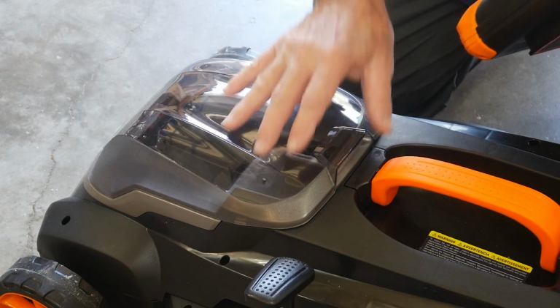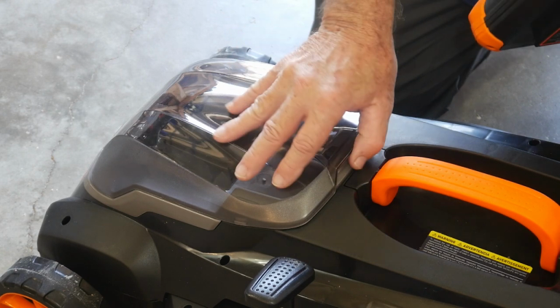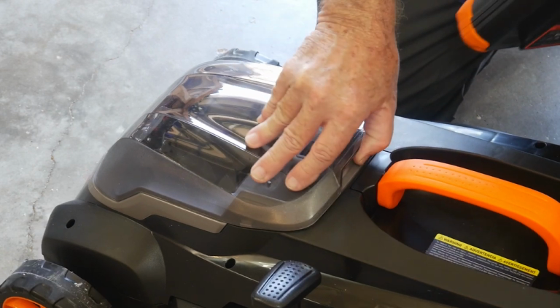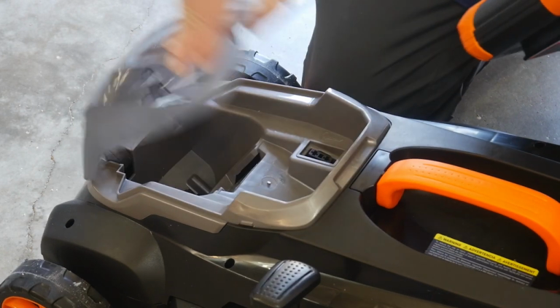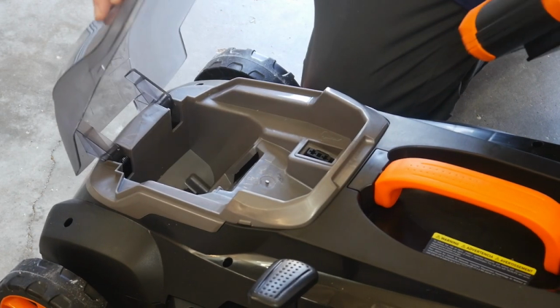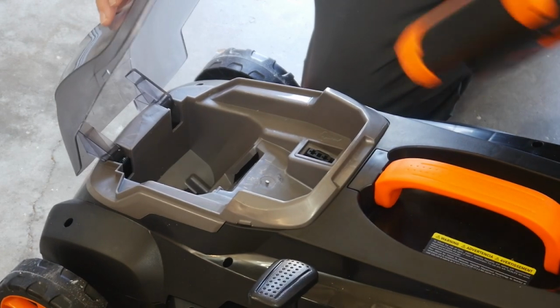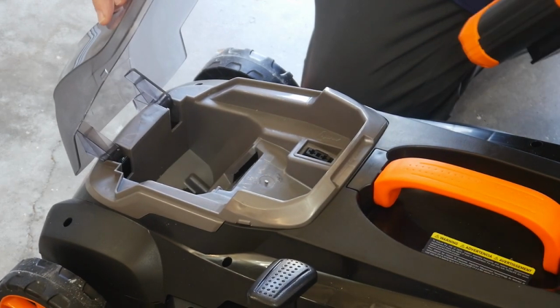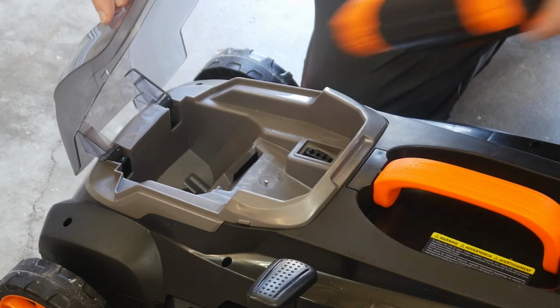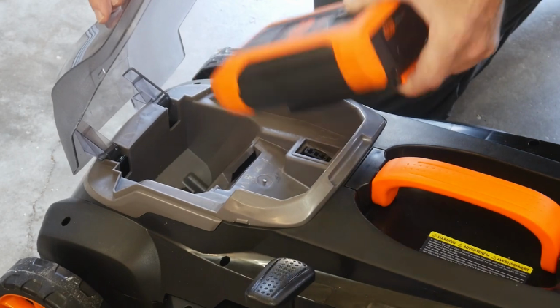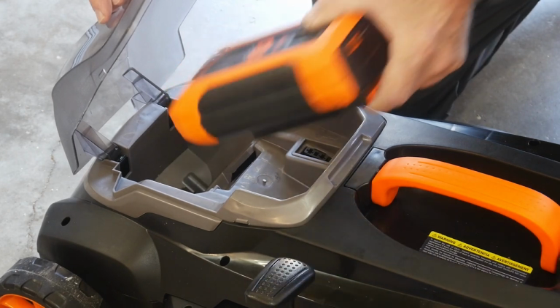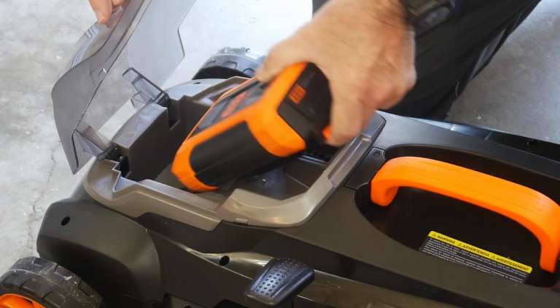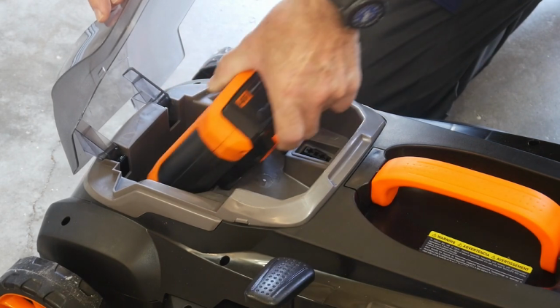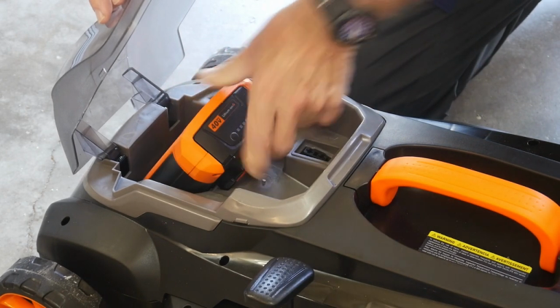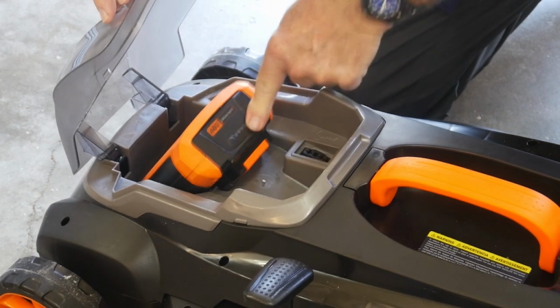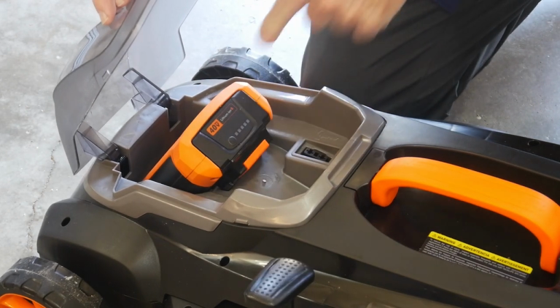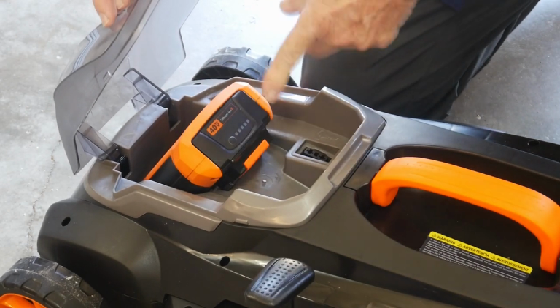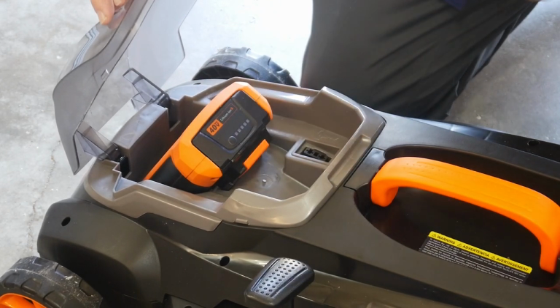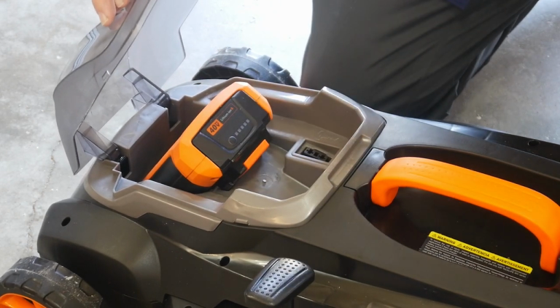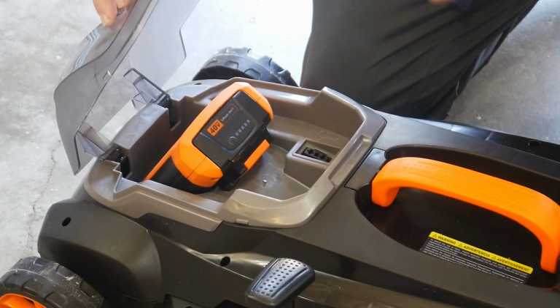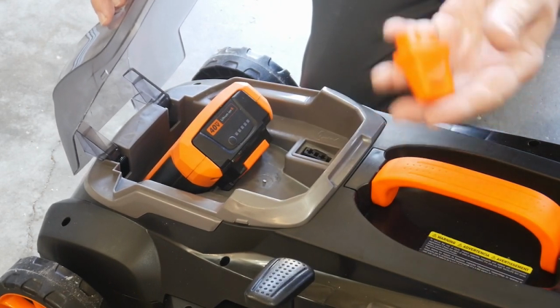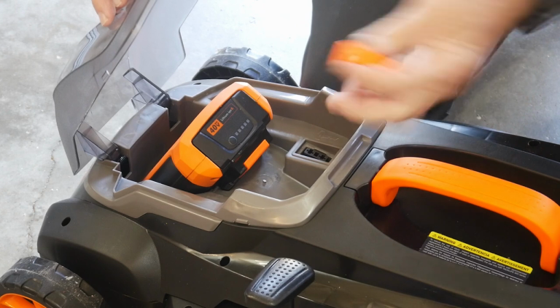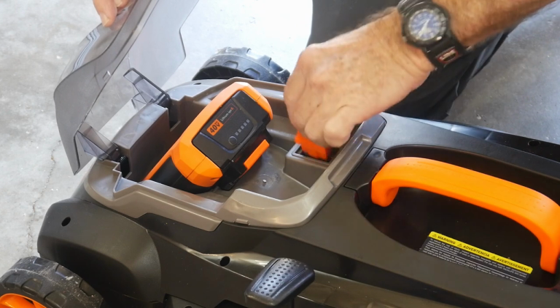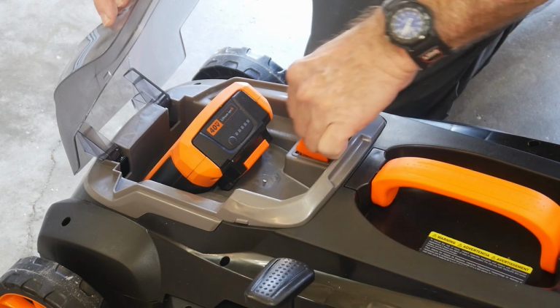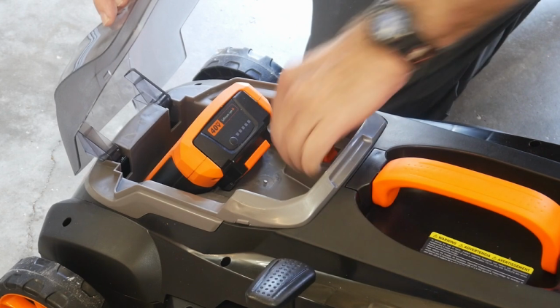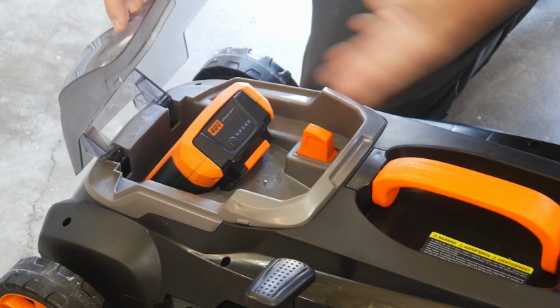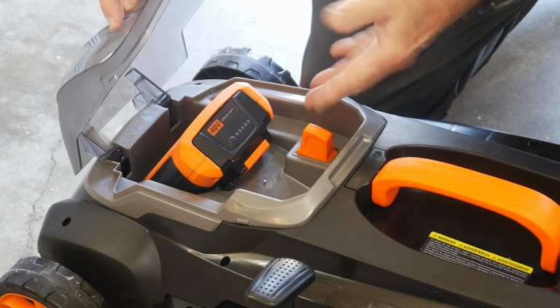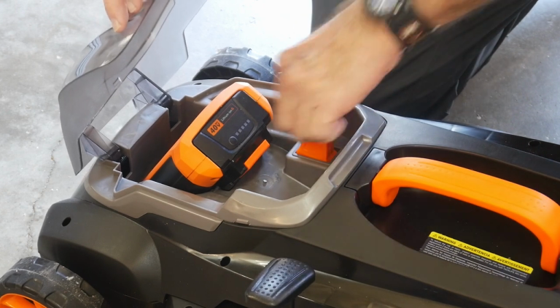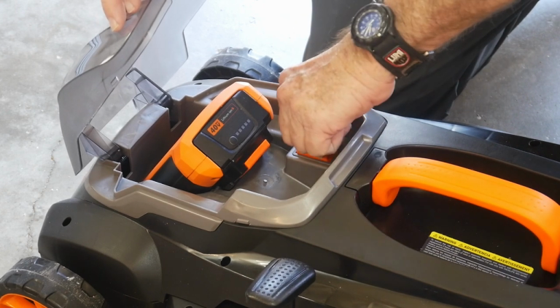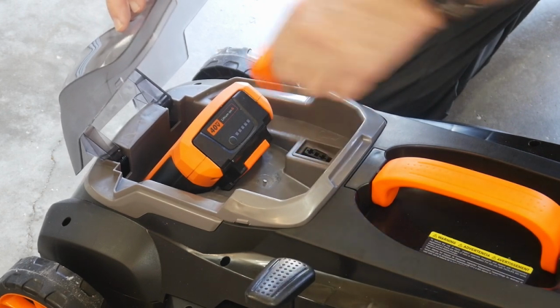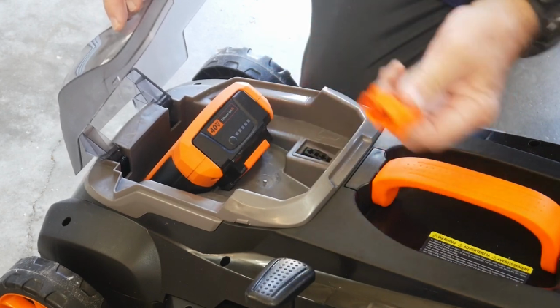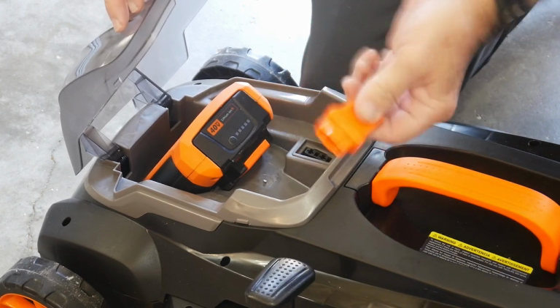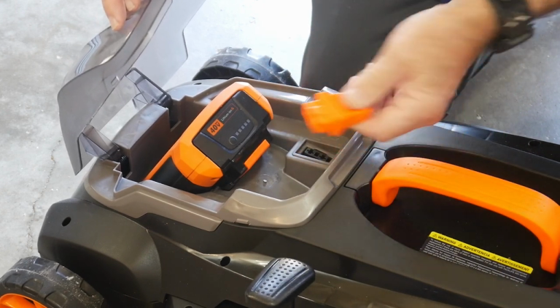I was talking to the gang over at Tack Life and they mentioned that when you start these lawnmowers up, put the battery in first, lock it in, and then put the key in. It's a safety measure to make sure everything's okay, so the key is the last thing to go in.